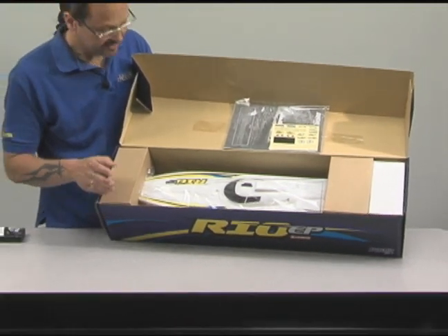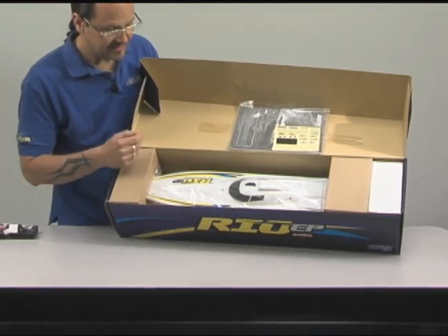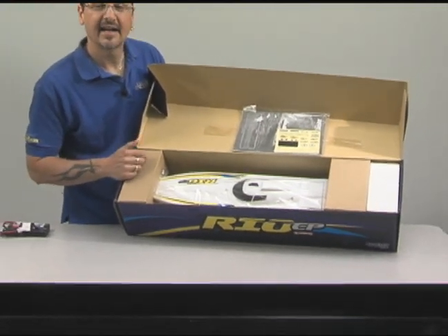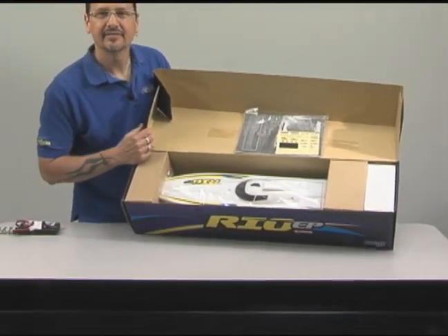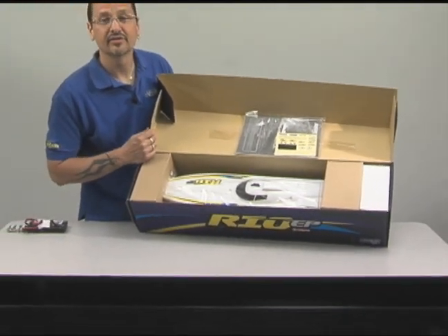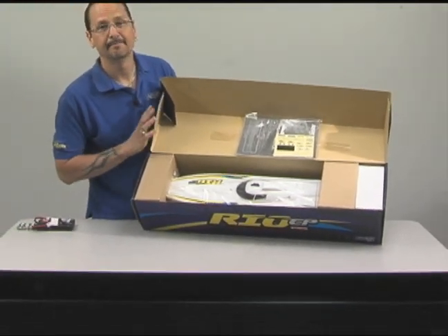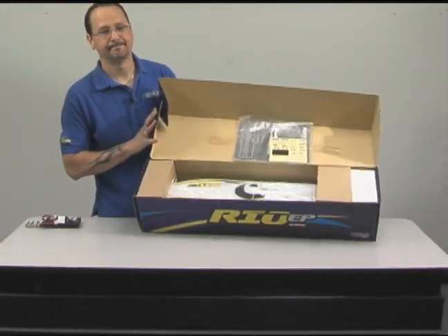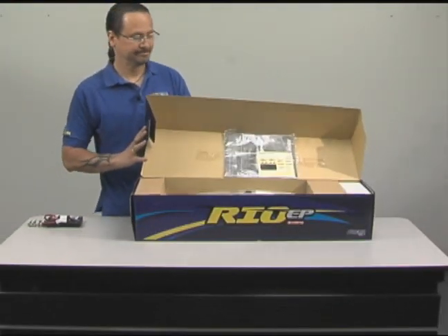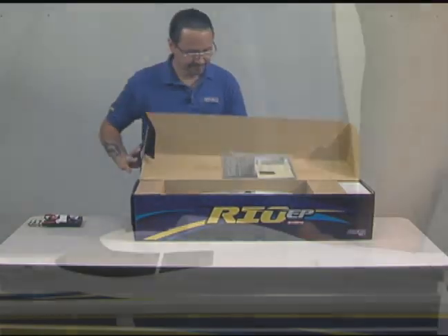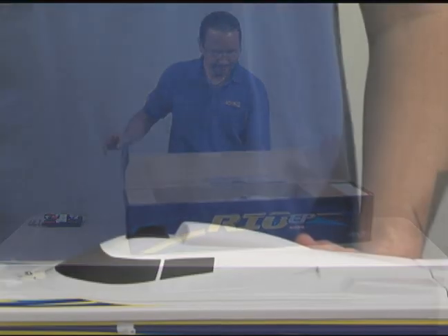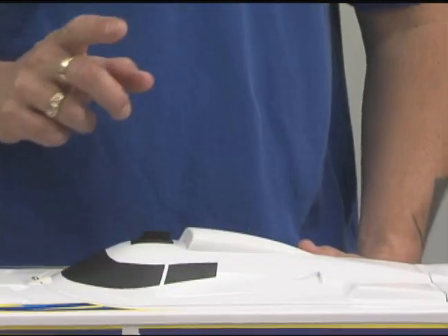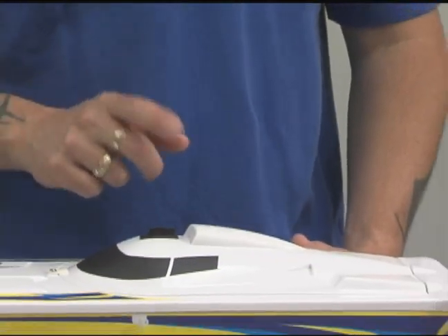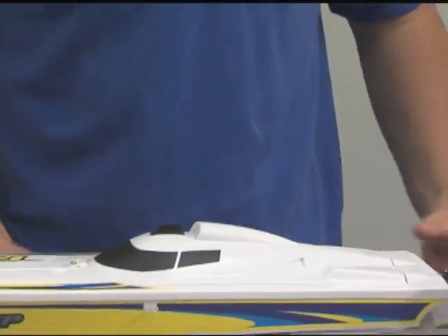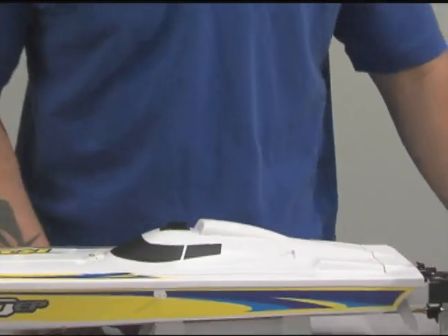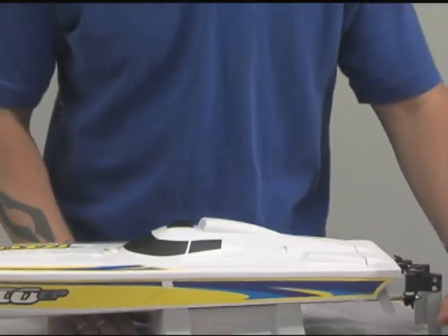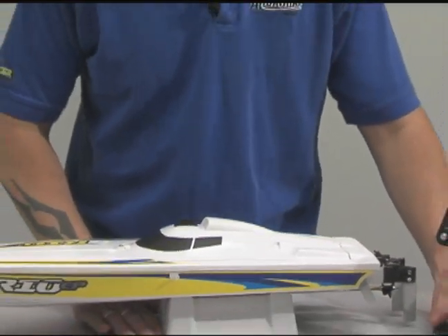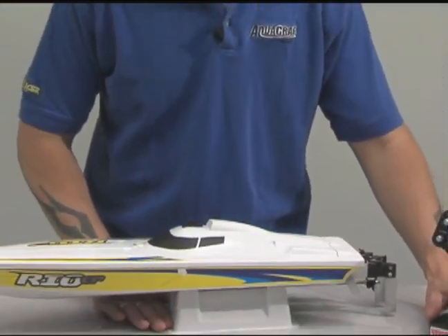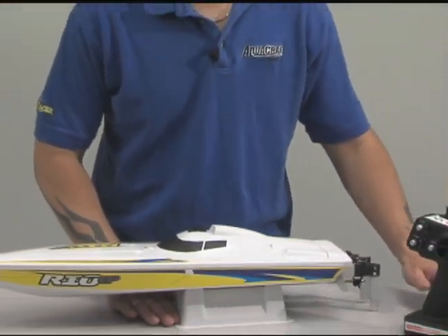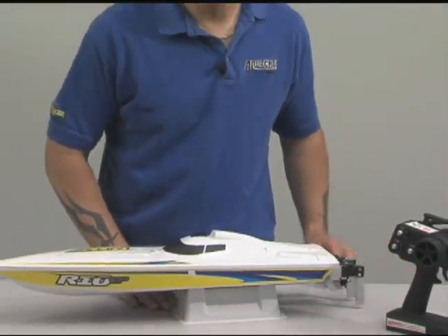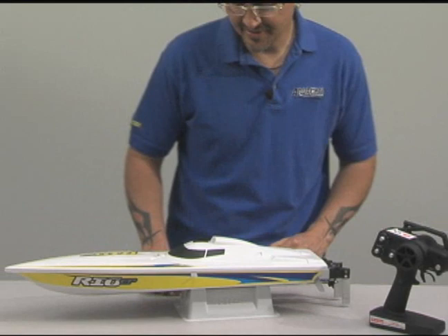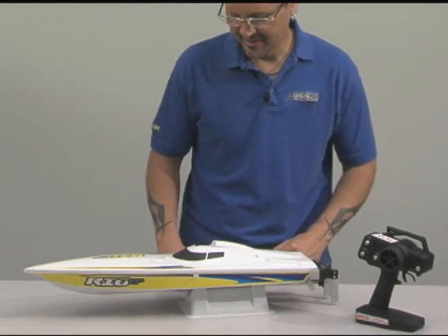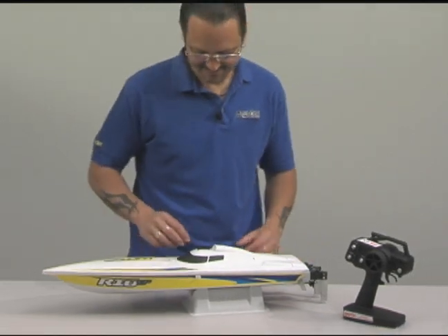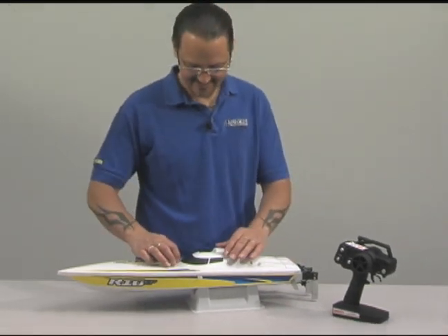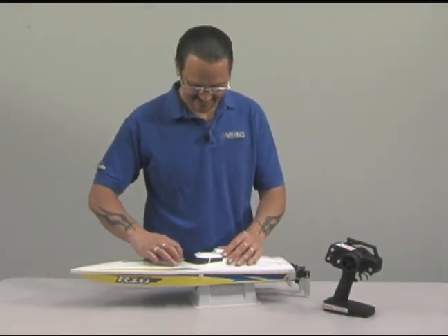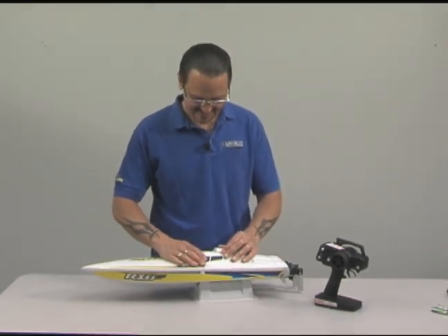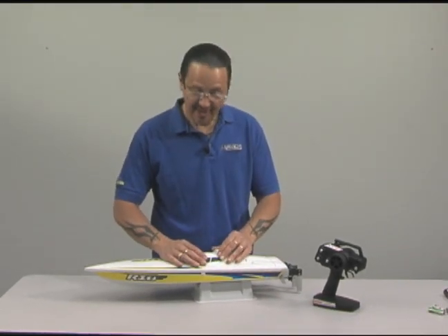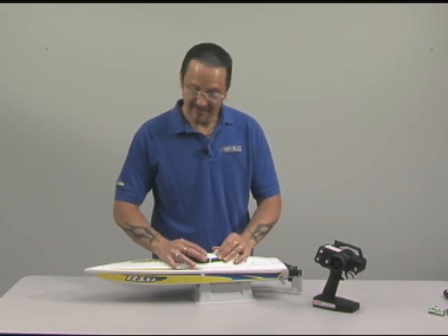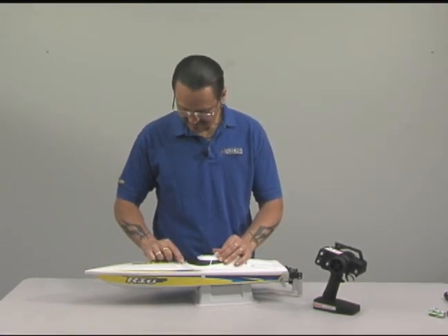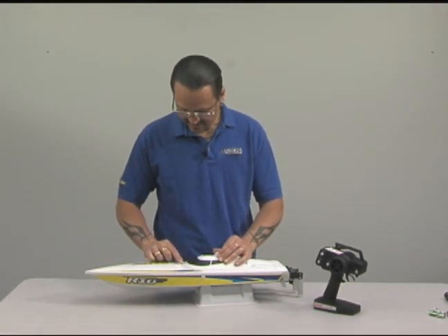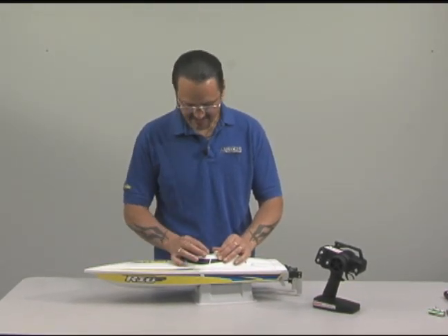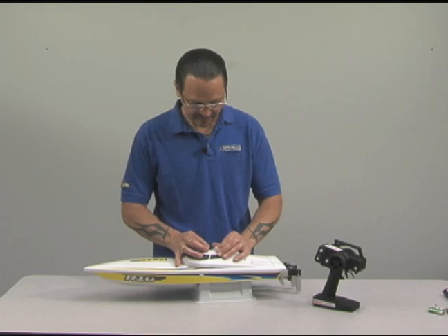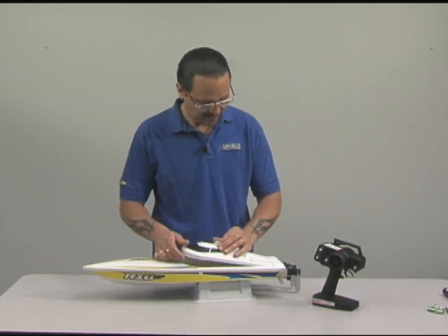Let's go ahead and take it out of here and take a good look at it. Let's go ahead and open the top on this Rio EP and show you some of the features that are included. We'll go ahead and just release the cowl lock and pull the cowl away.